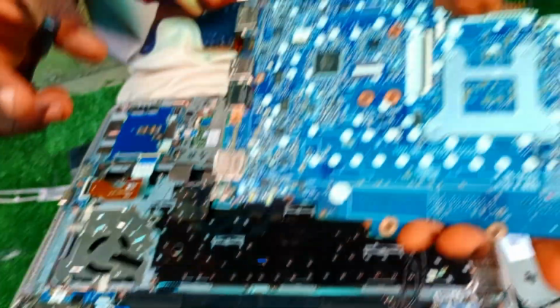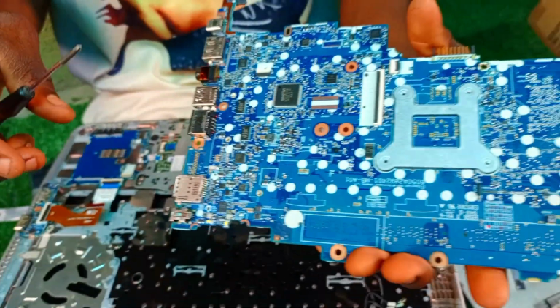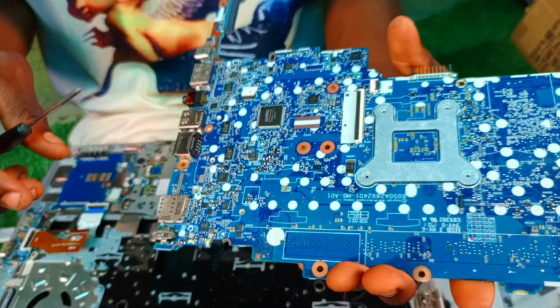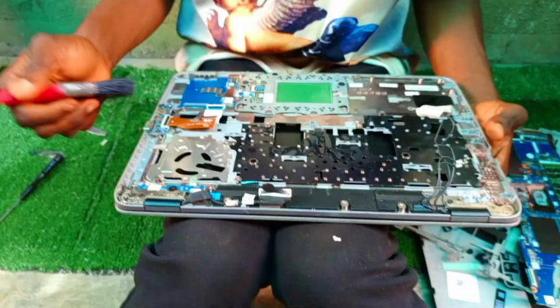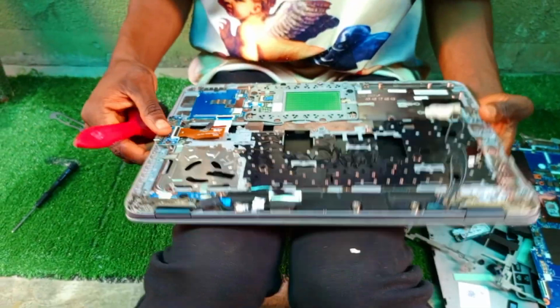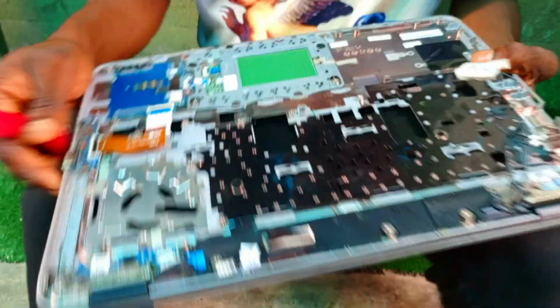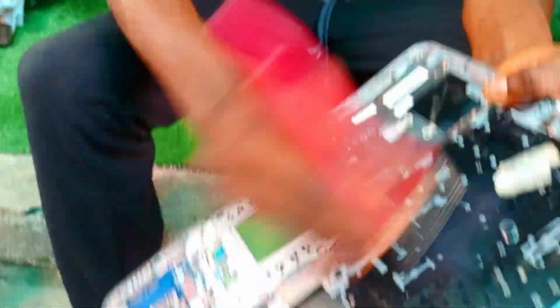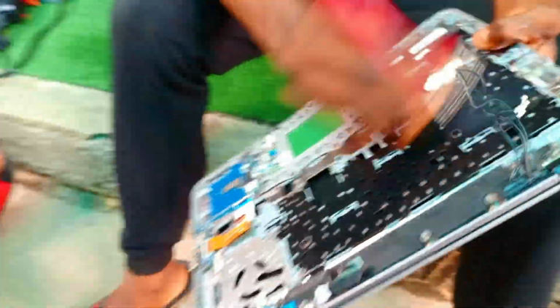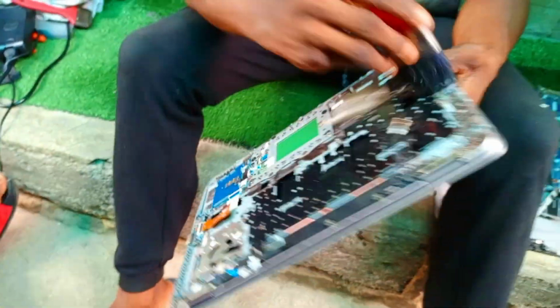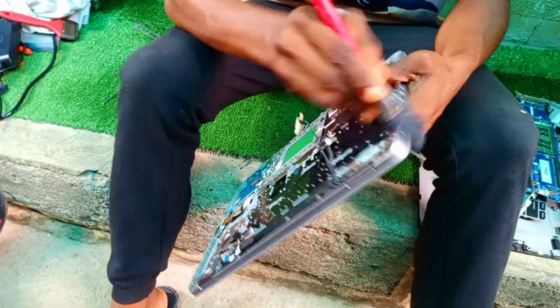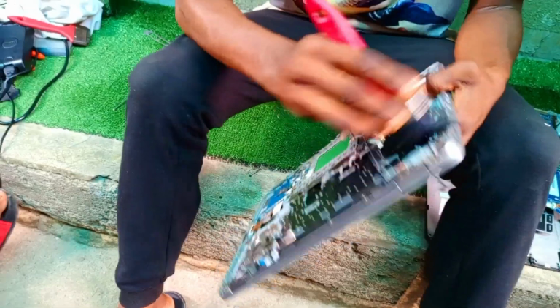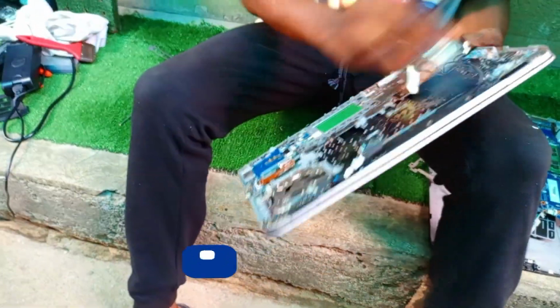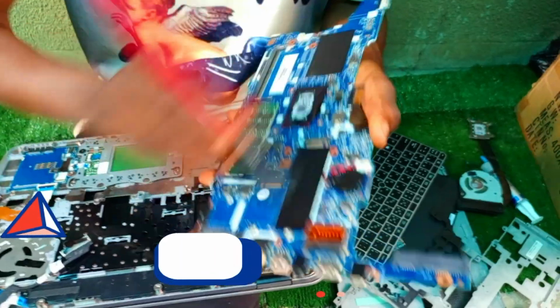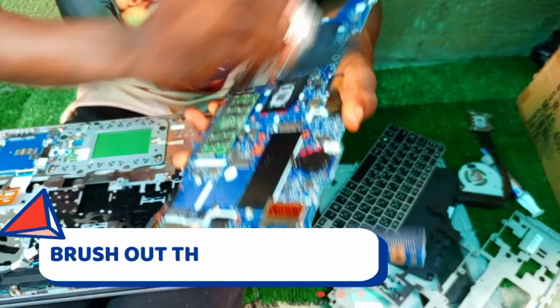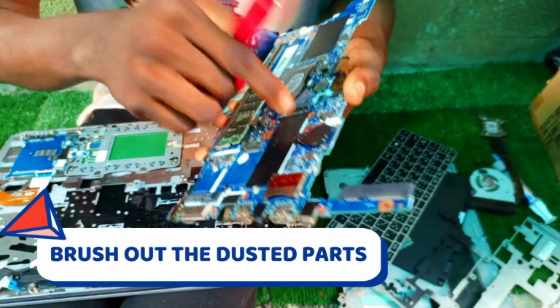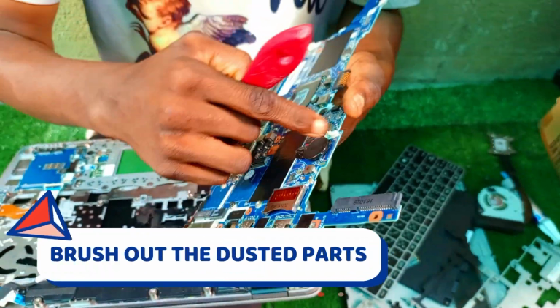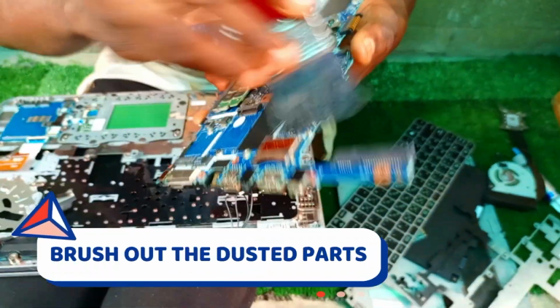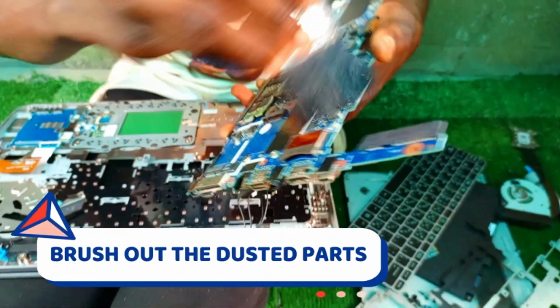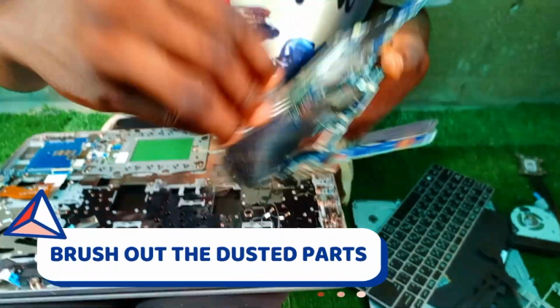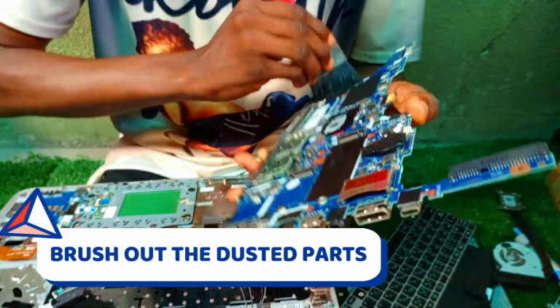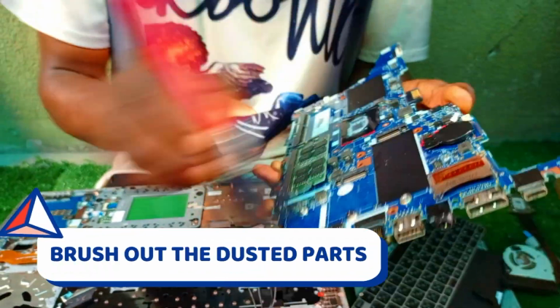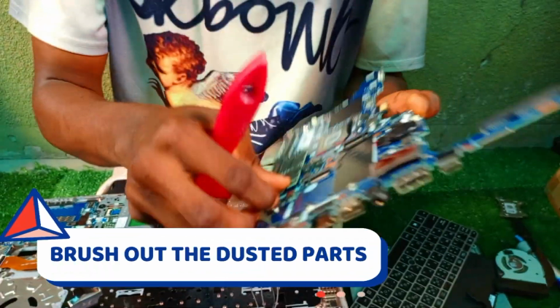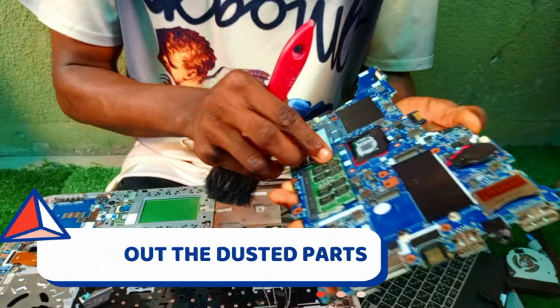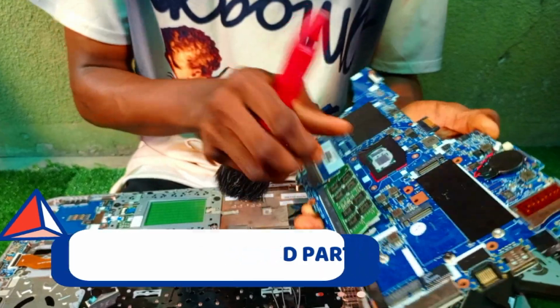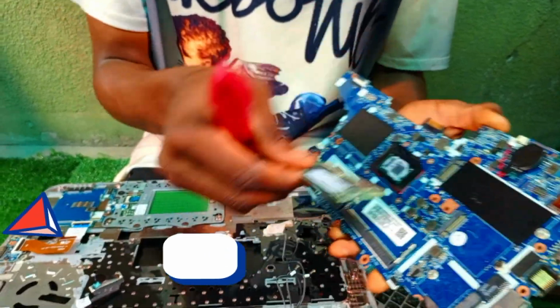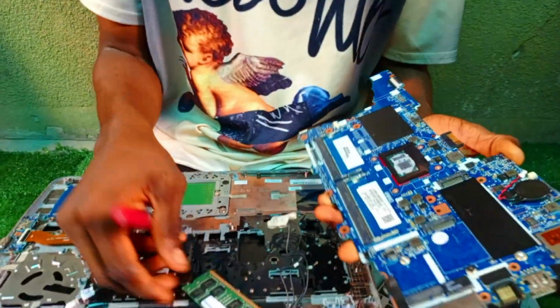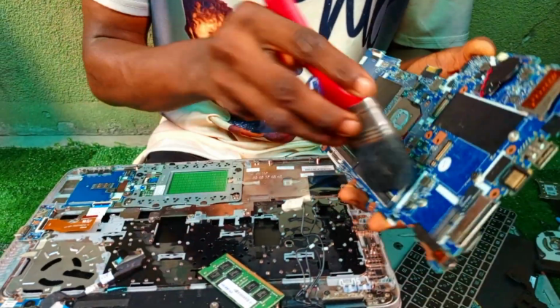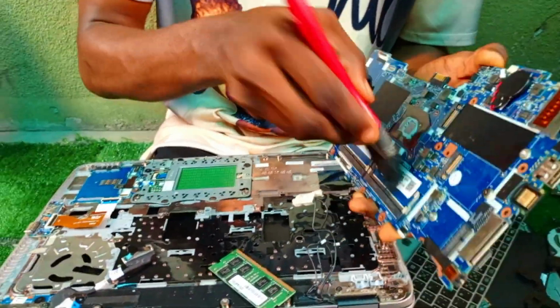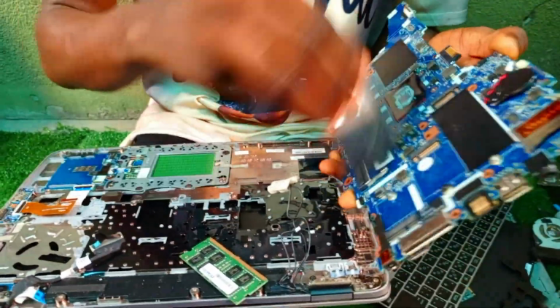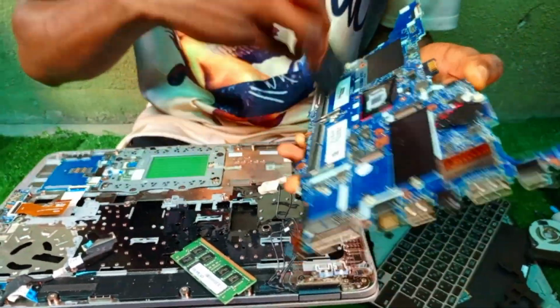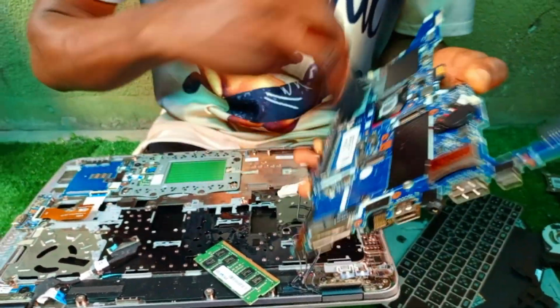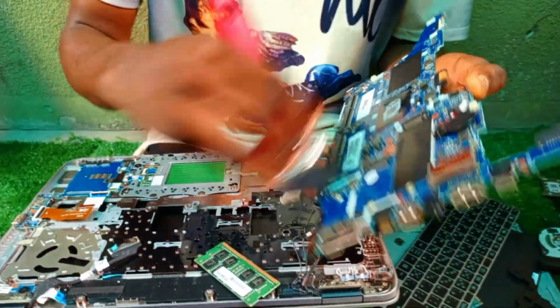After removing the board, we are going to clean up the system and make sure it is well cleaned up. We're also going to take out the RAM from its slots and clean it up, making sure everywhere is cleaned up properly.